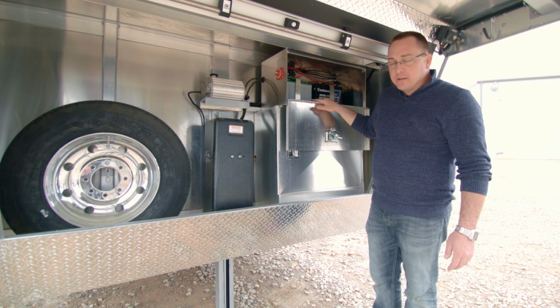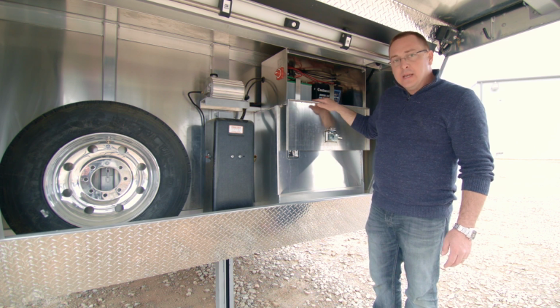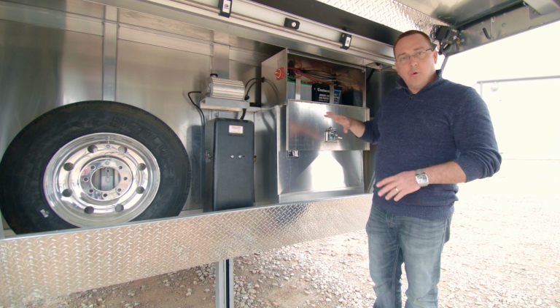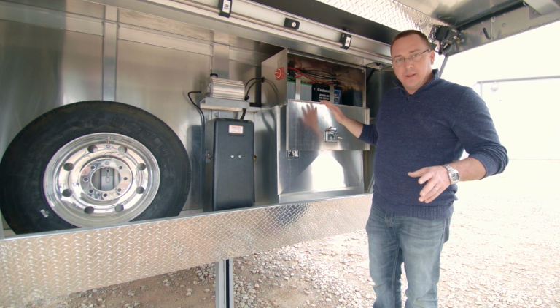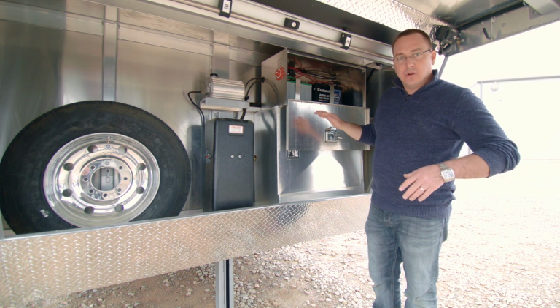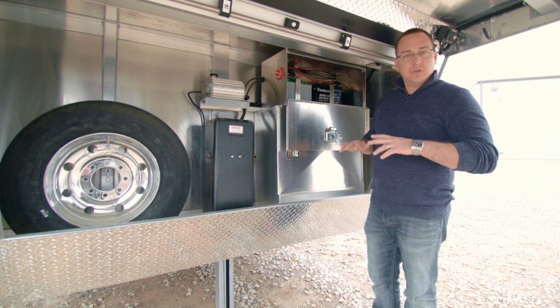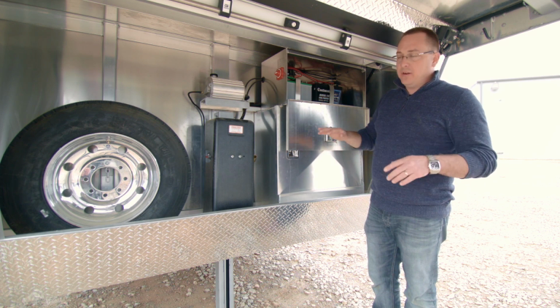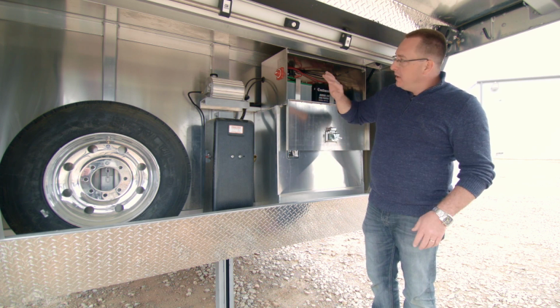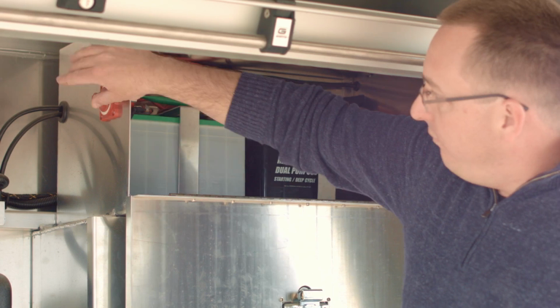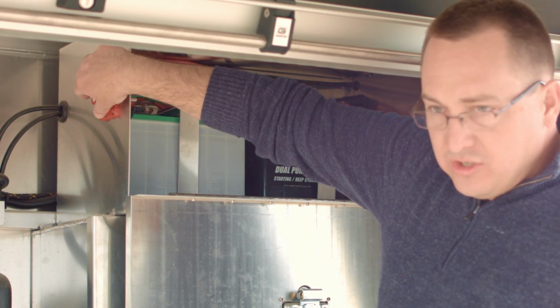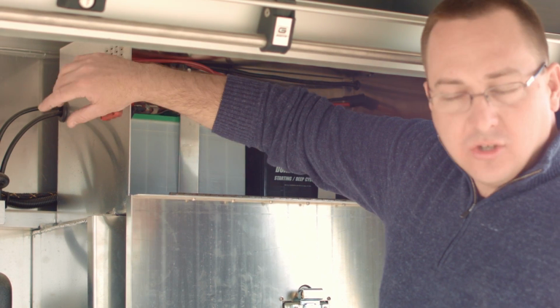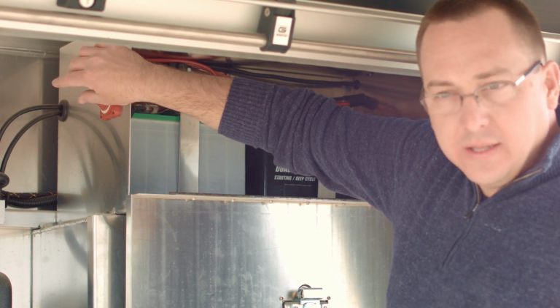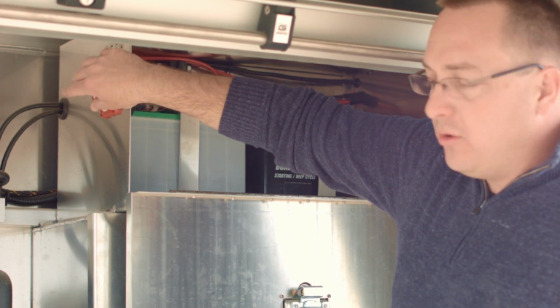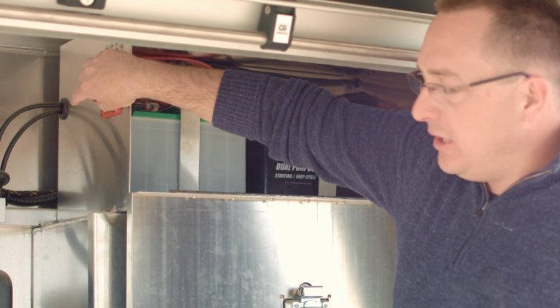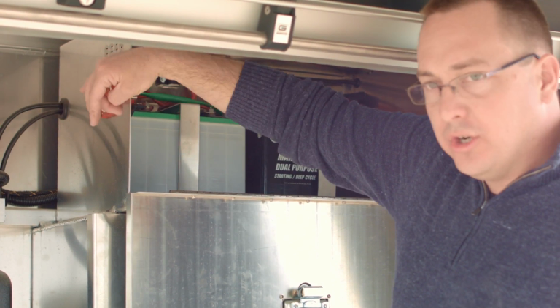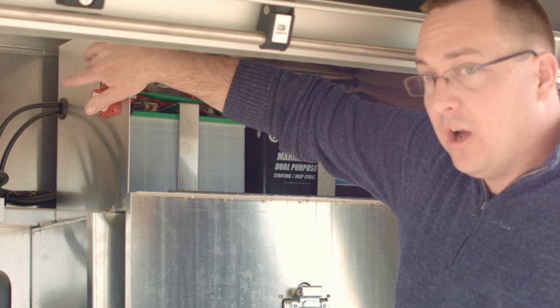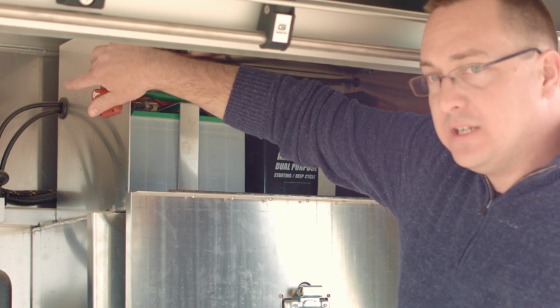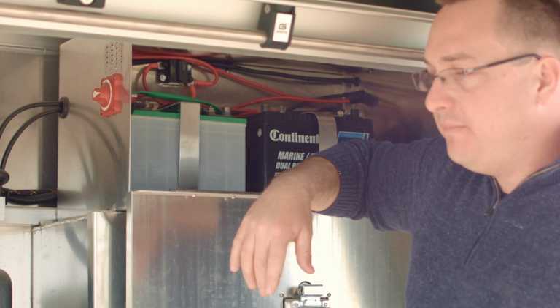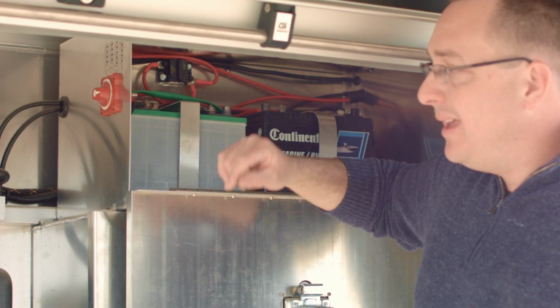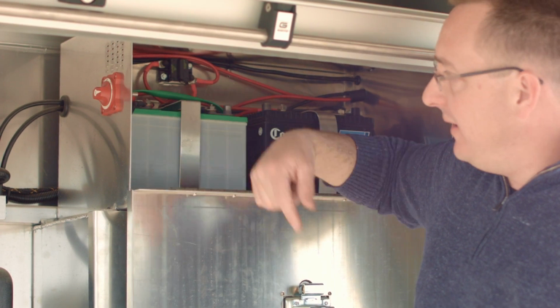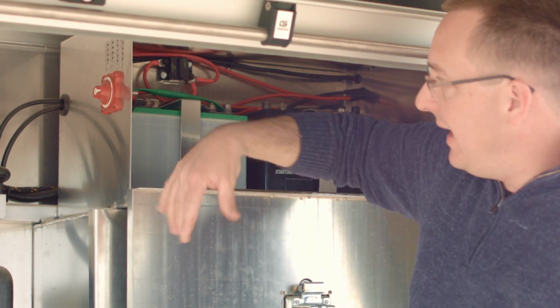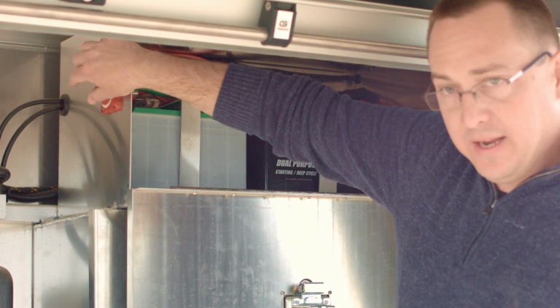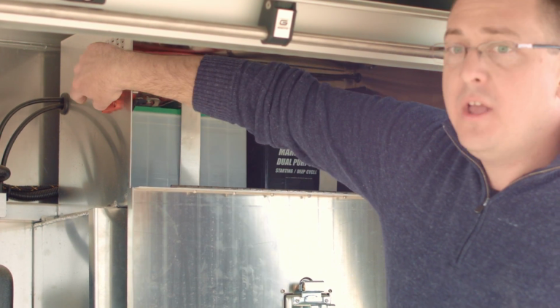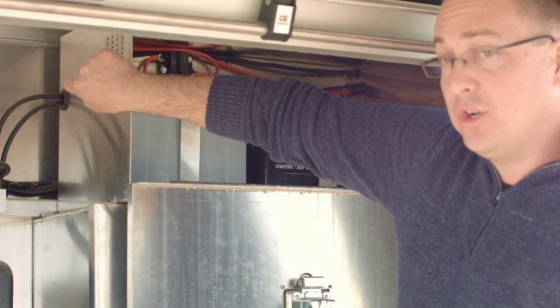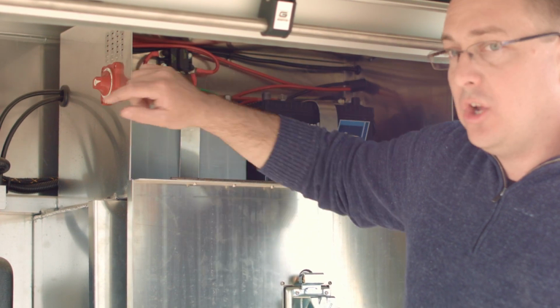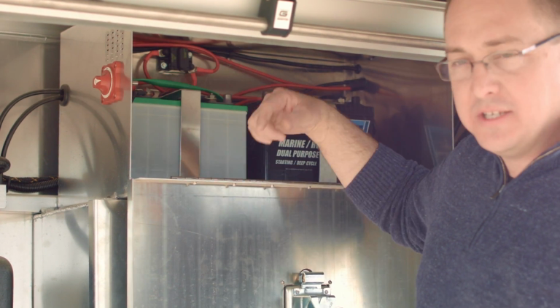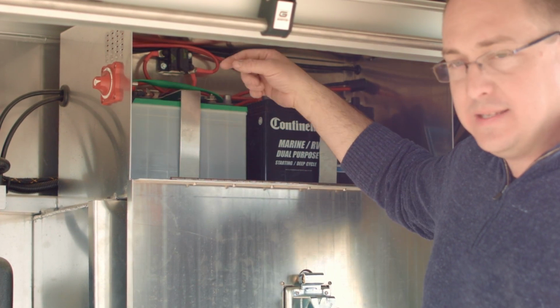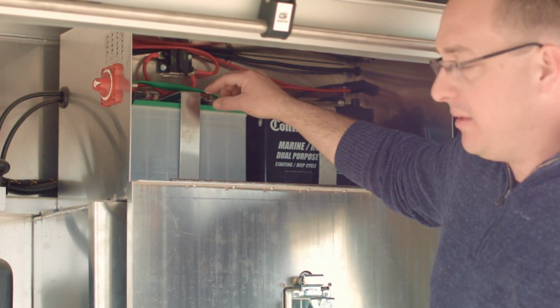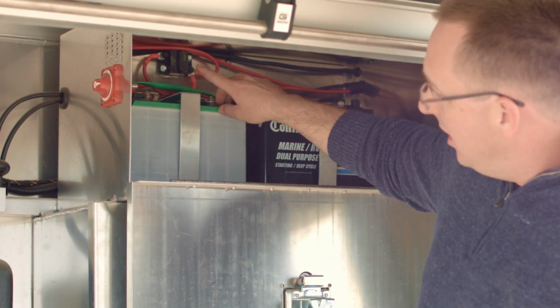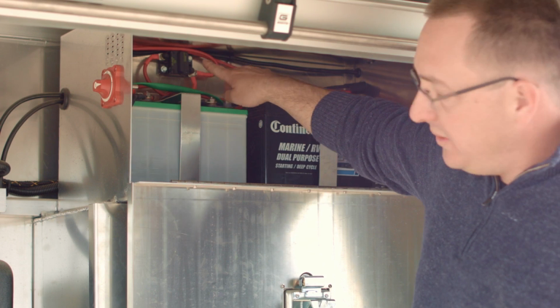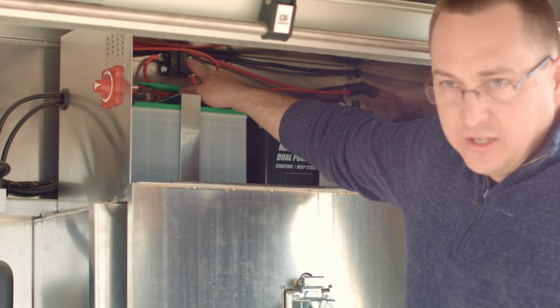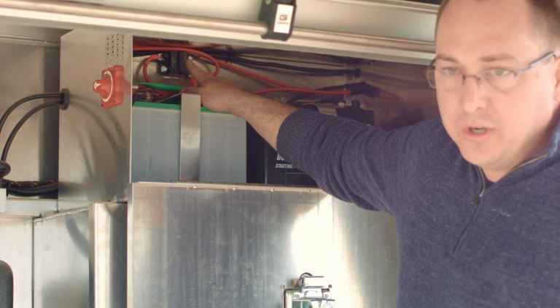Typically, if all the lights are on in the trailer, furnace fans, all that stuff are on, and you turn it to the off position and then come back later and turn it to the on position — that's typically when we see this trip.